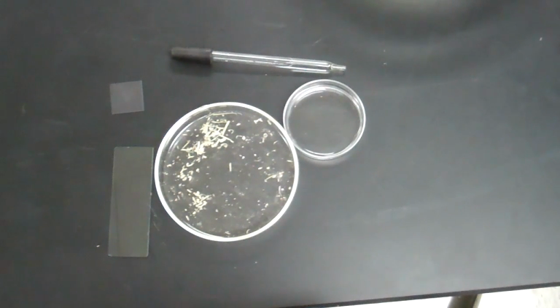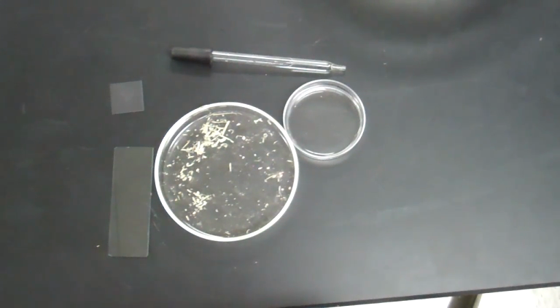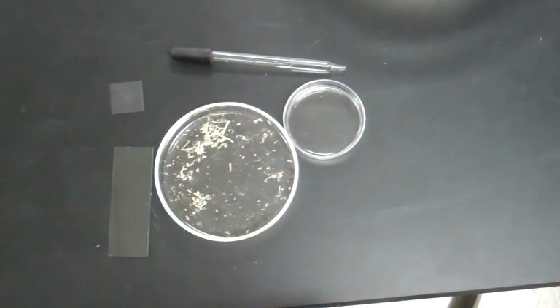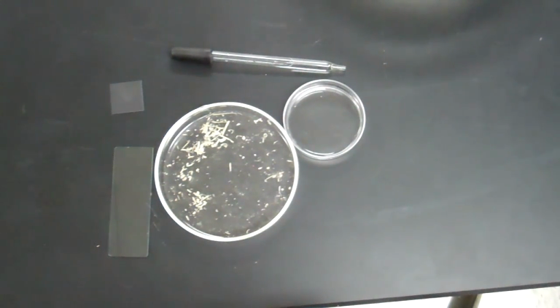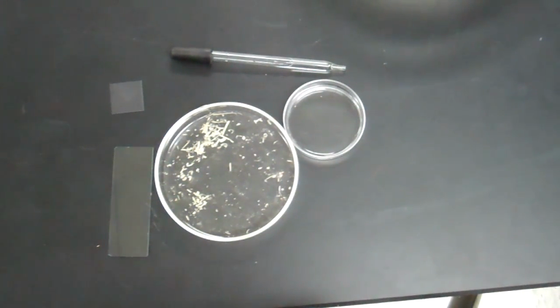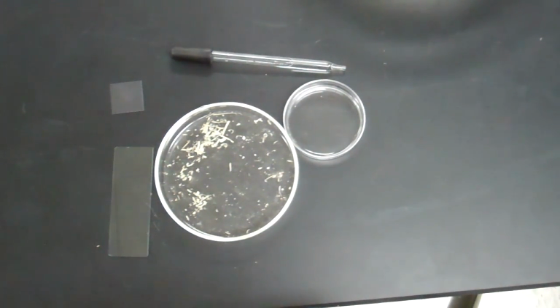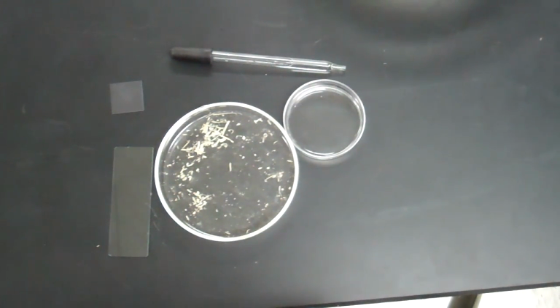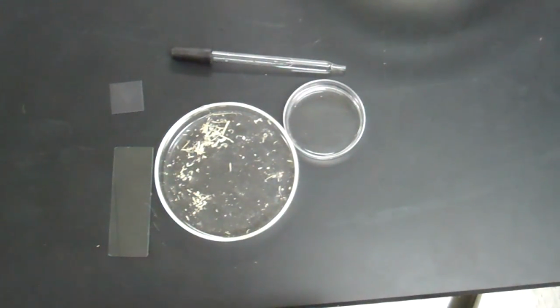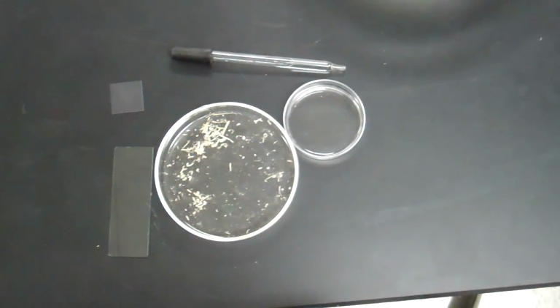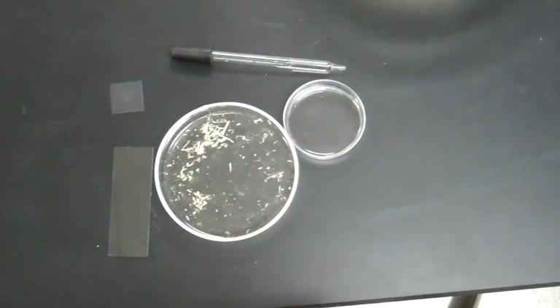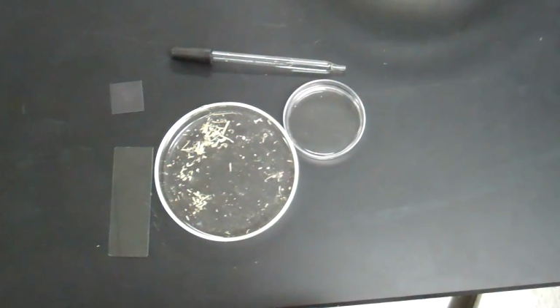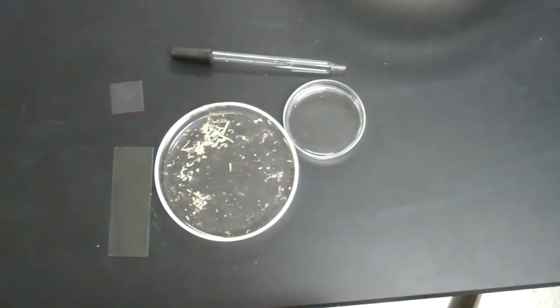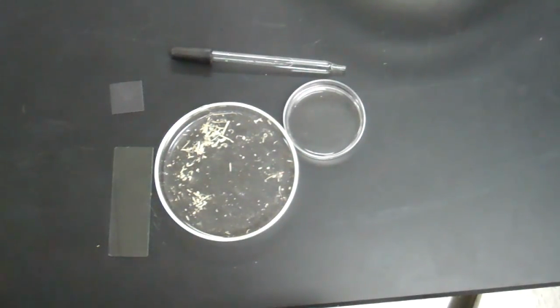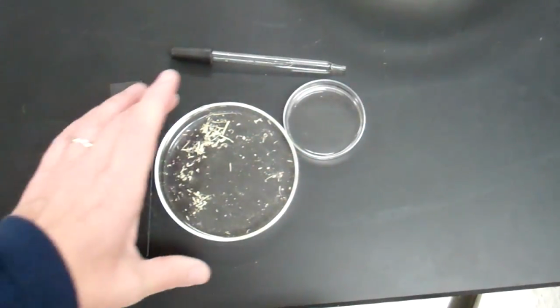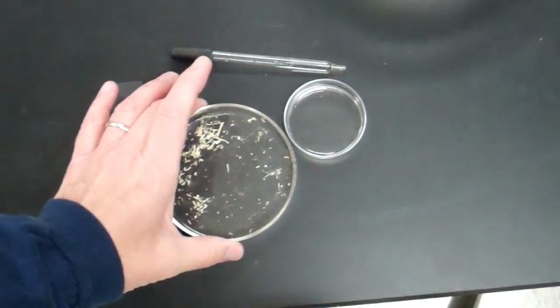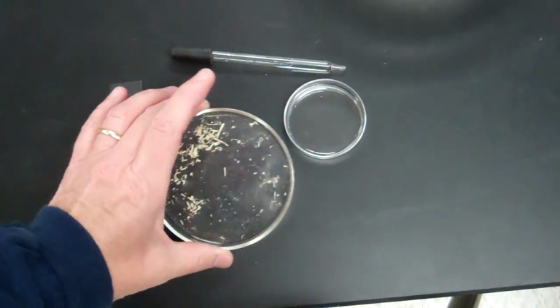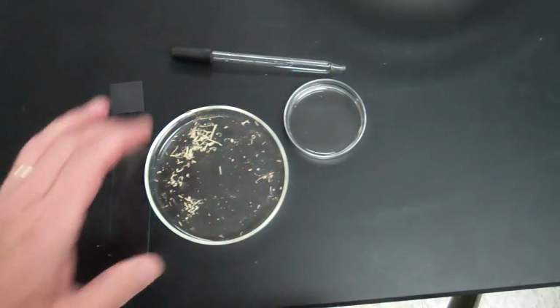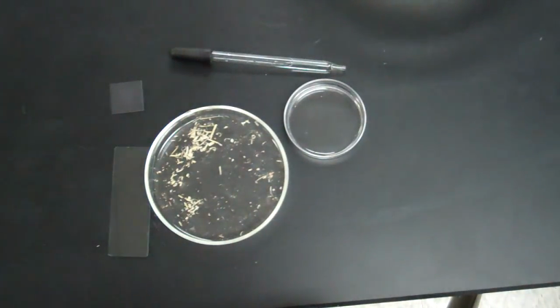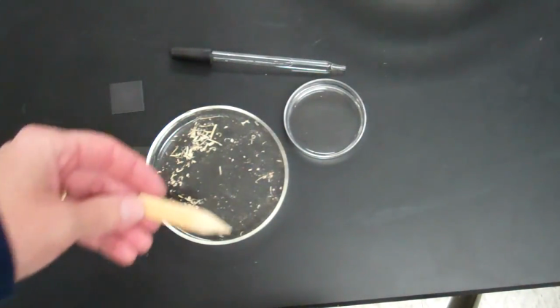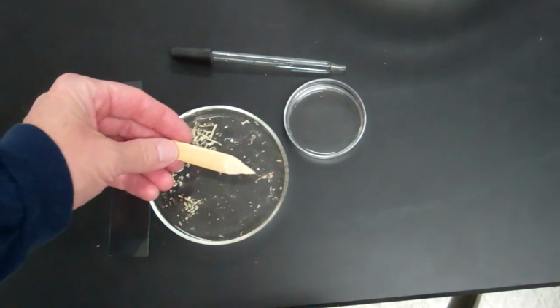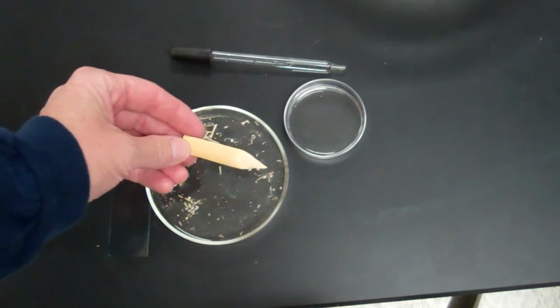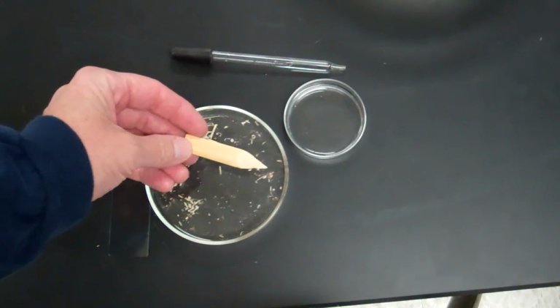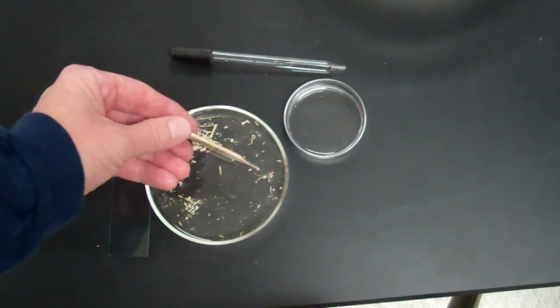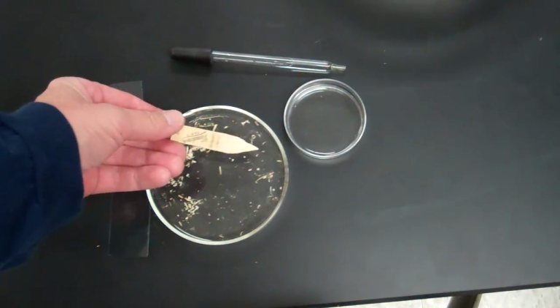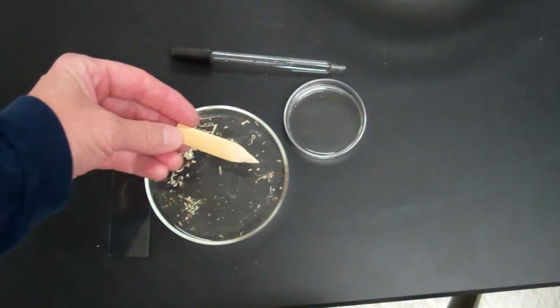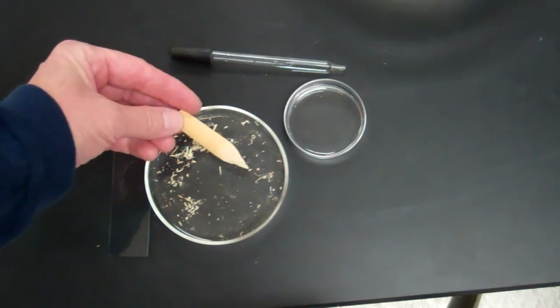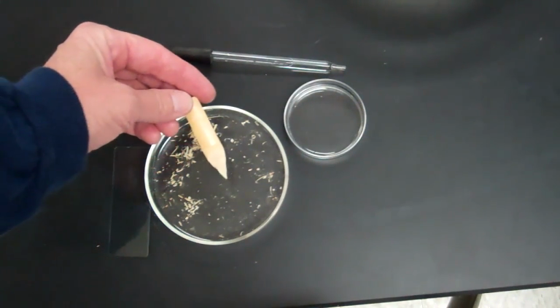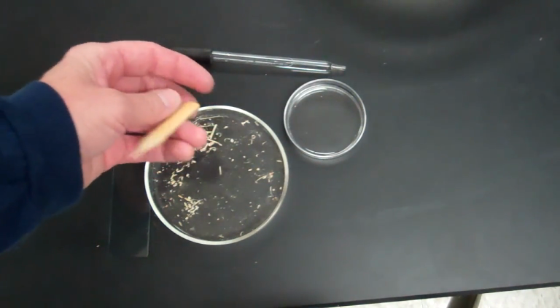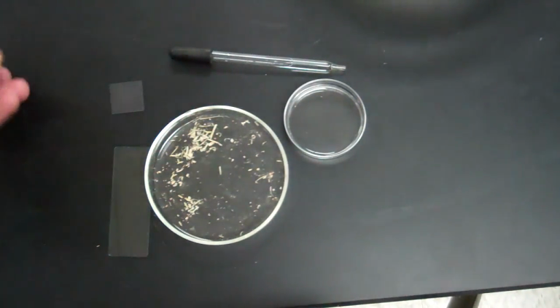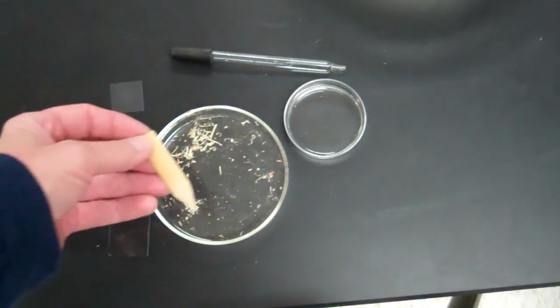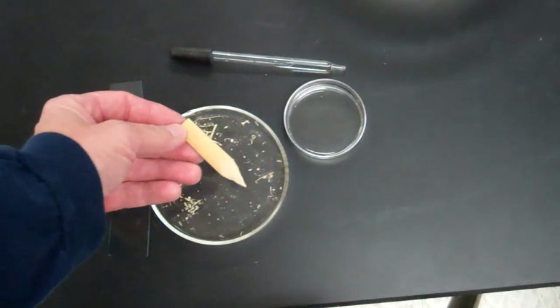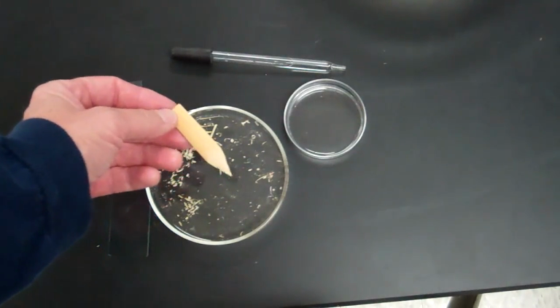This video is going to show you how to make a slide to see bamboo. These are bamboo shavings in my petri dish. They actually come from a clarinet reed that we shave down — clarinet reeds are made out of bamboo.